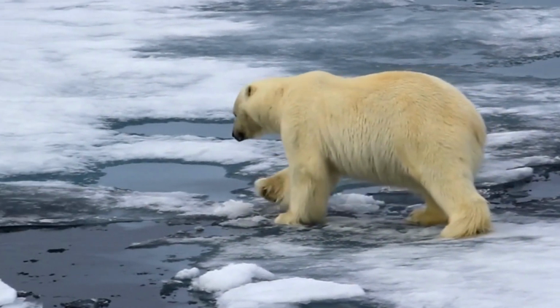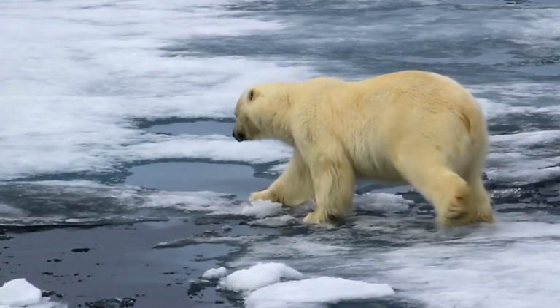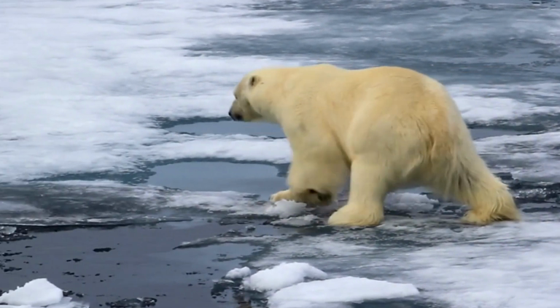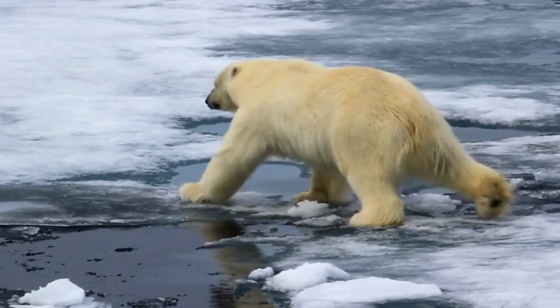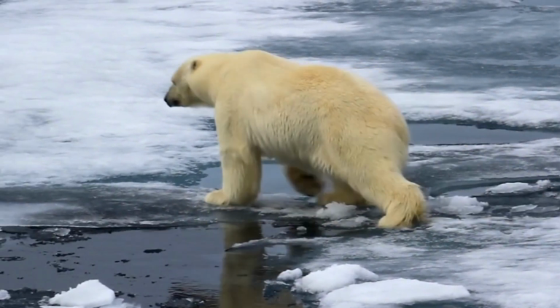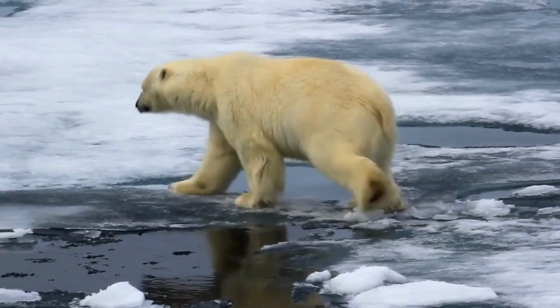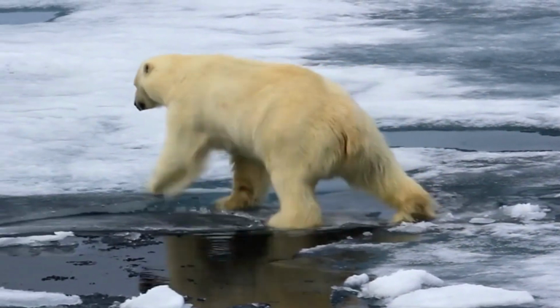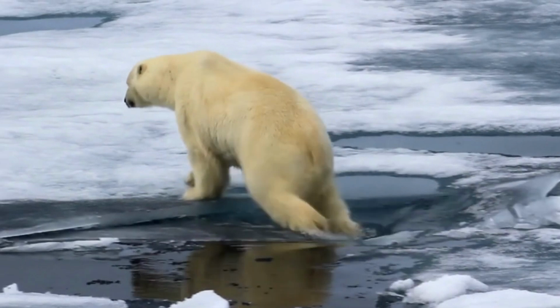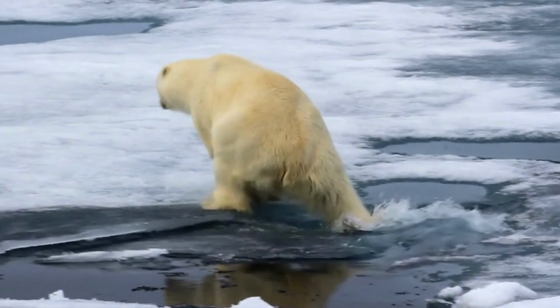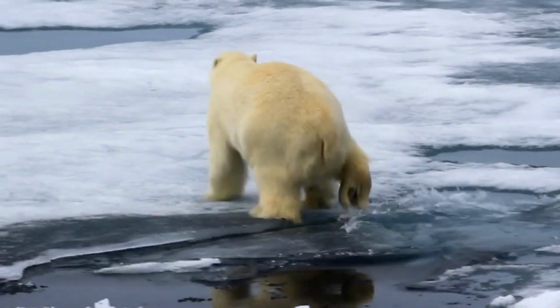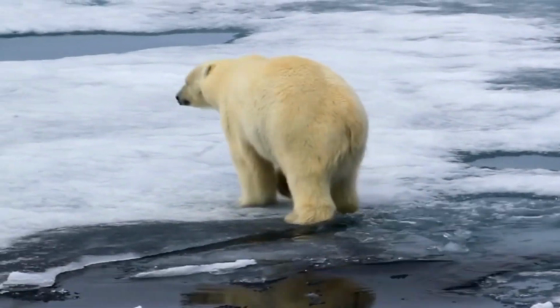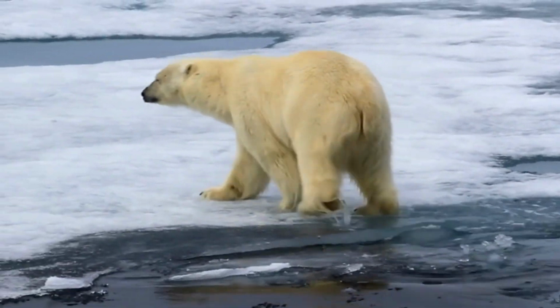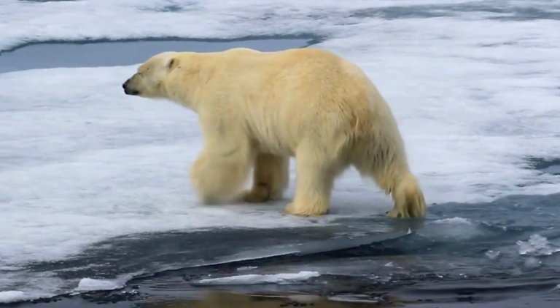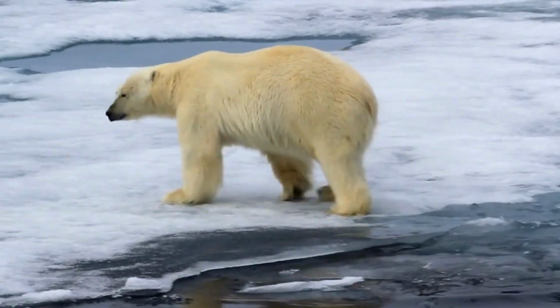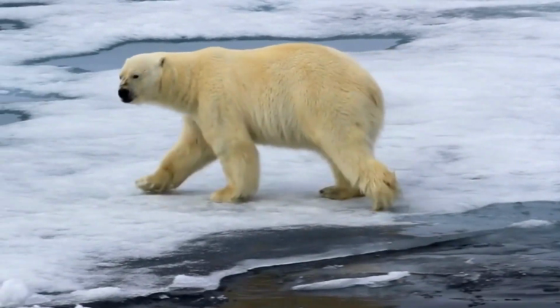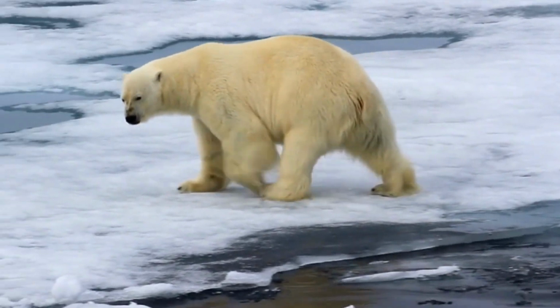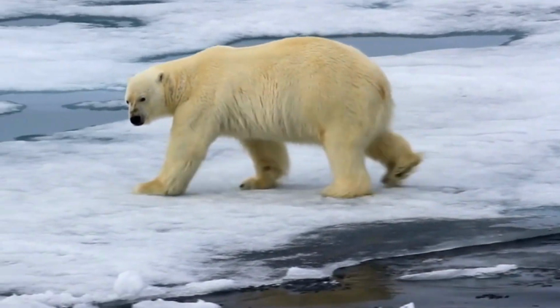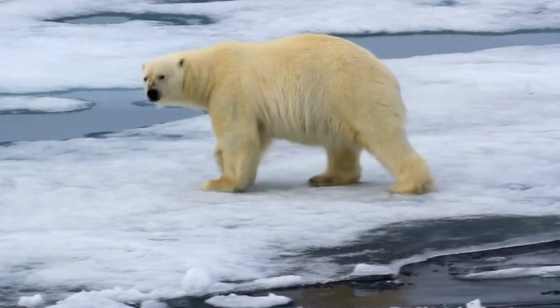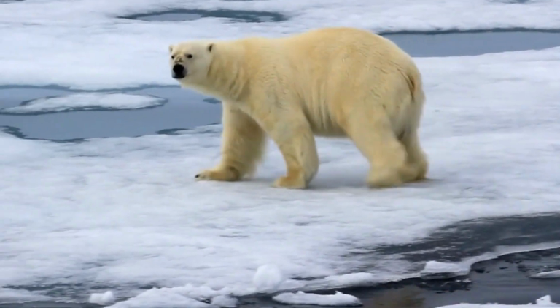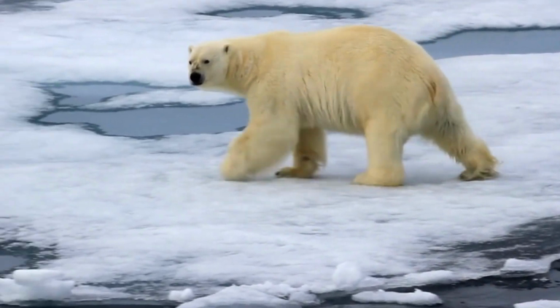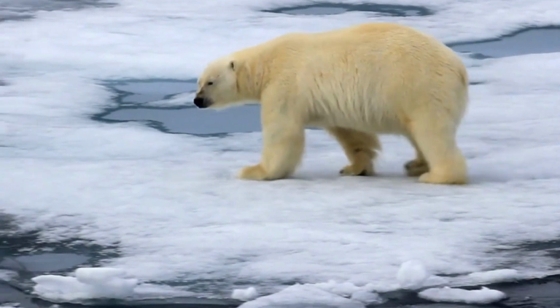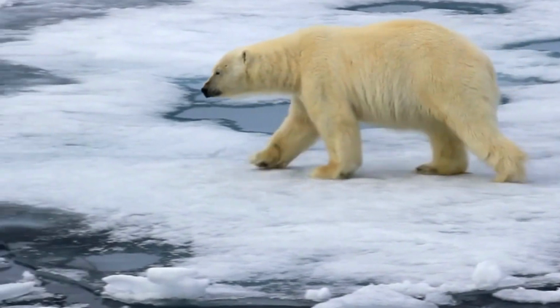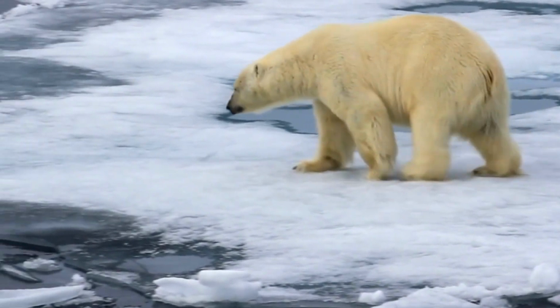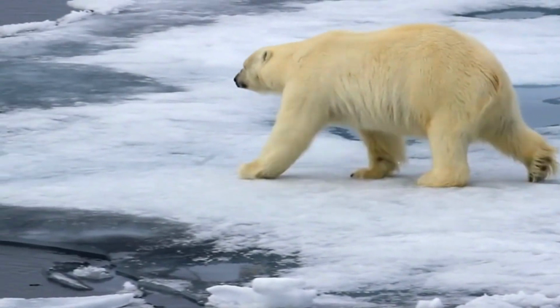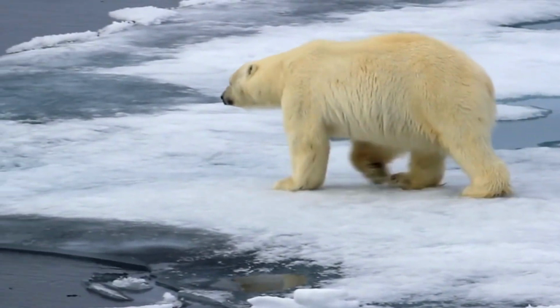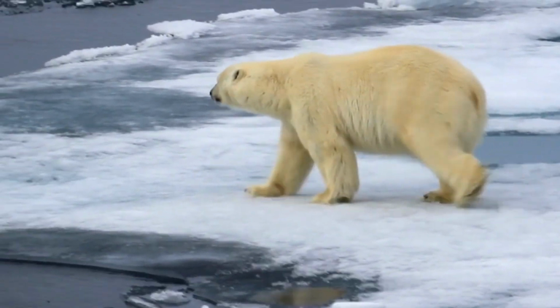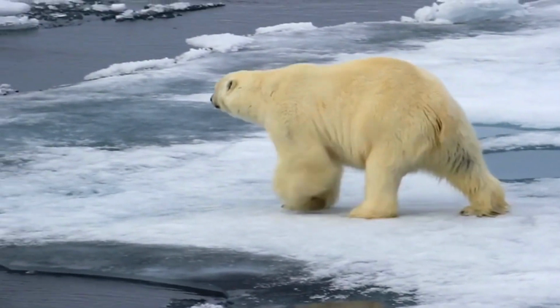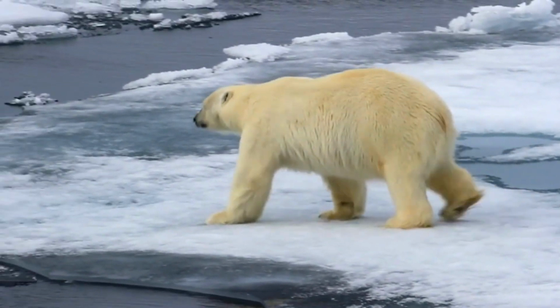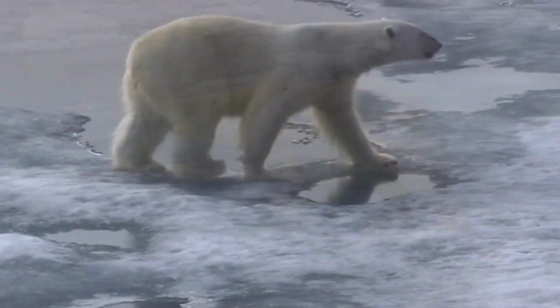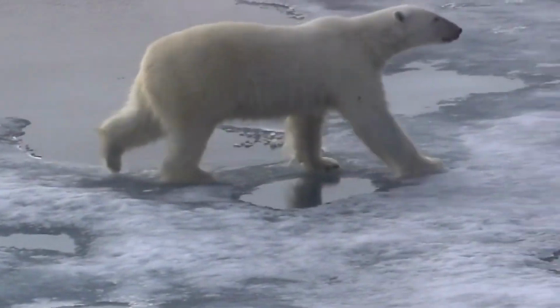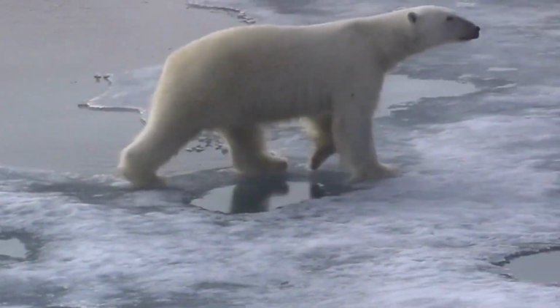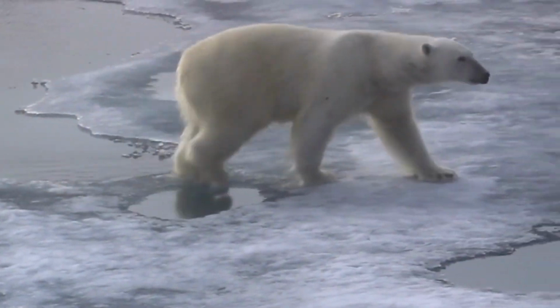These bears can keep warm in their cold environment because they are insulated by up to 4 inches or 10 centimeters of fat and have two layers of fur — a dense undercoat and an outer layer of longer guard hairs that help trap their body heat.